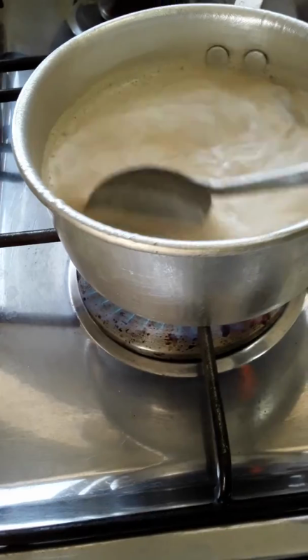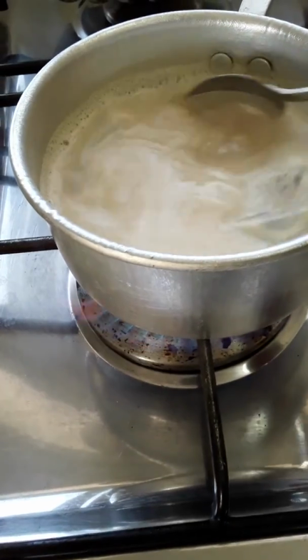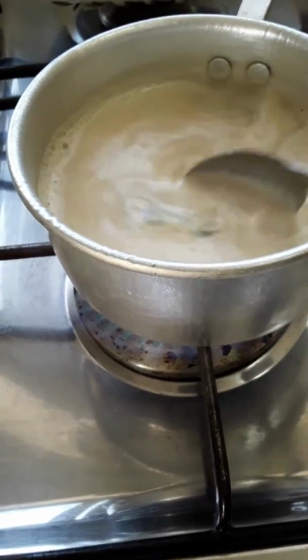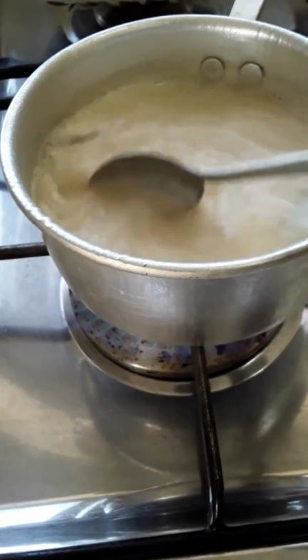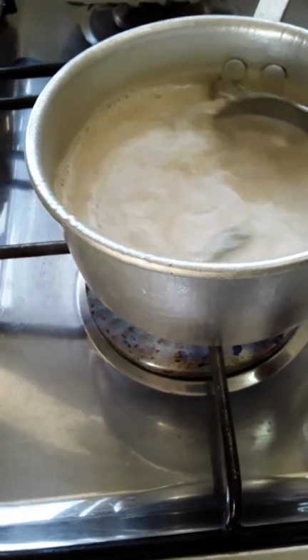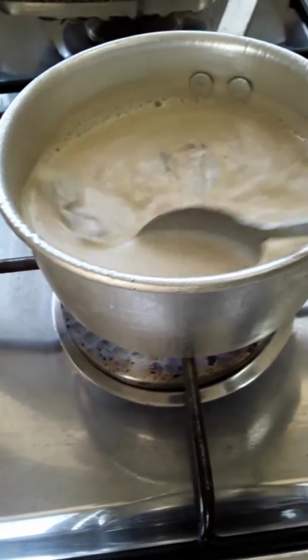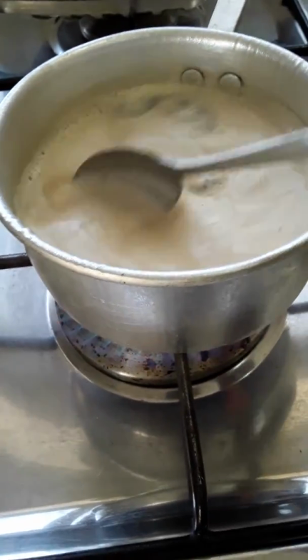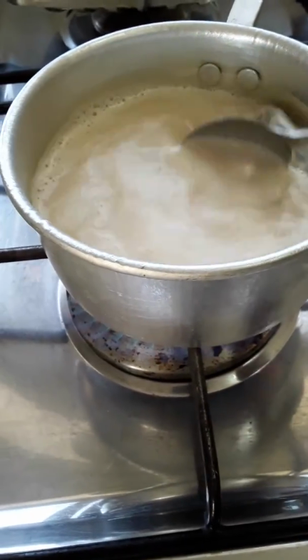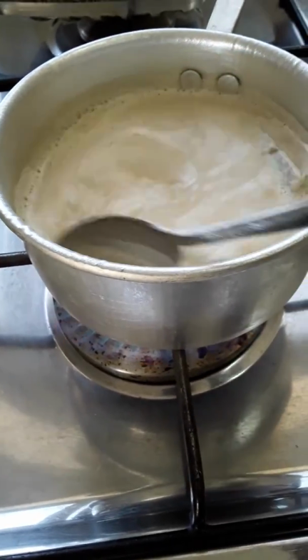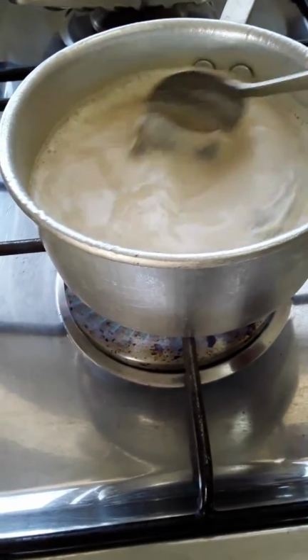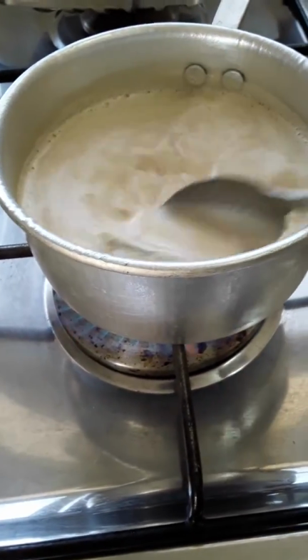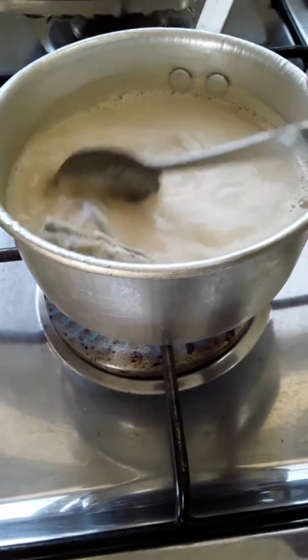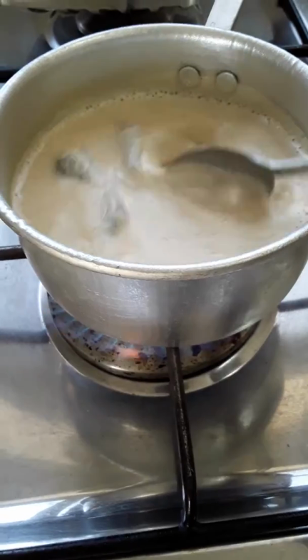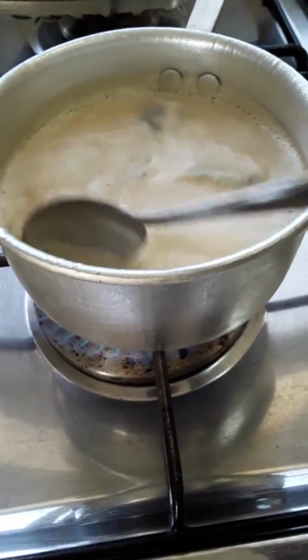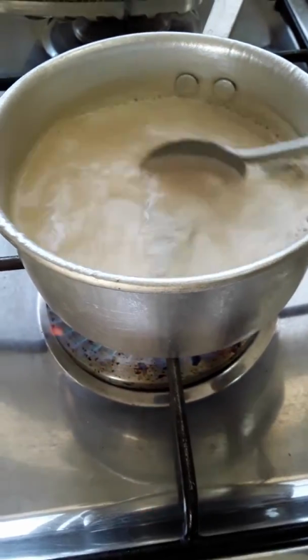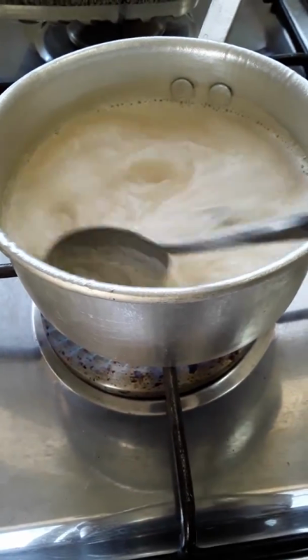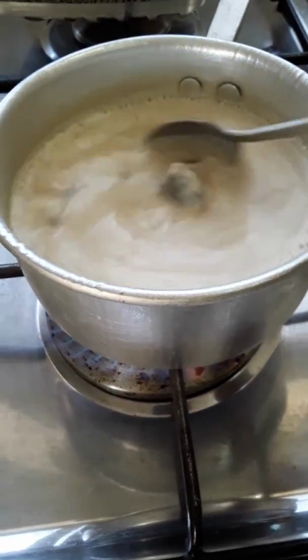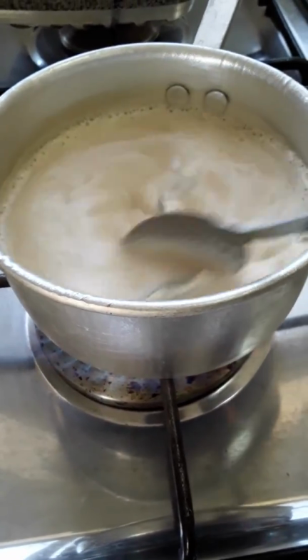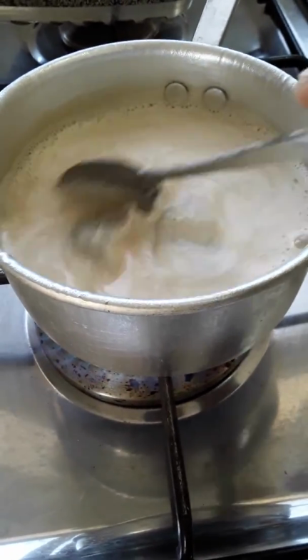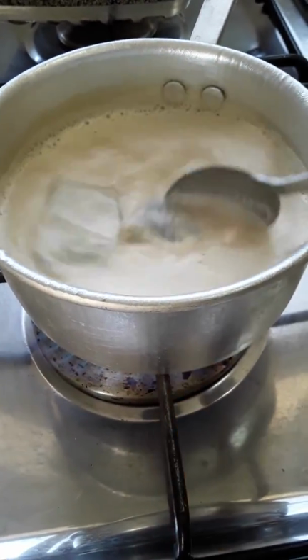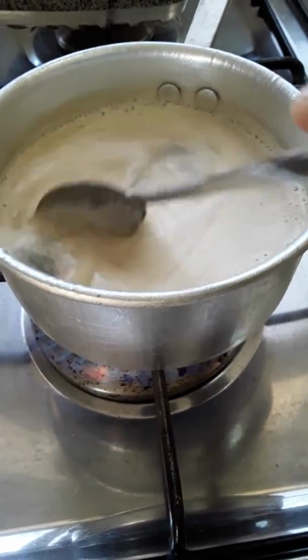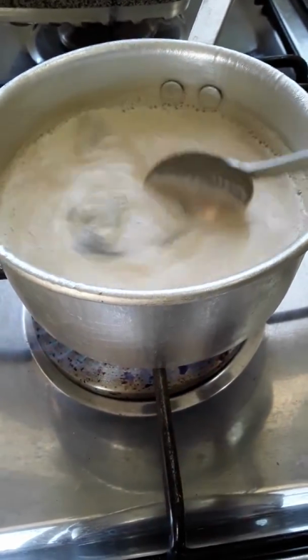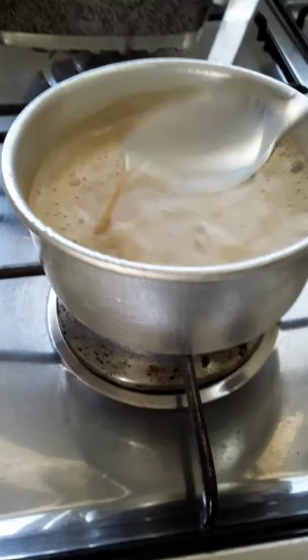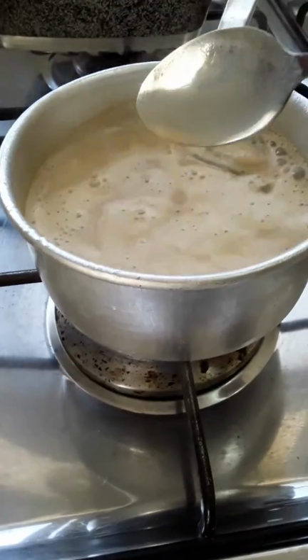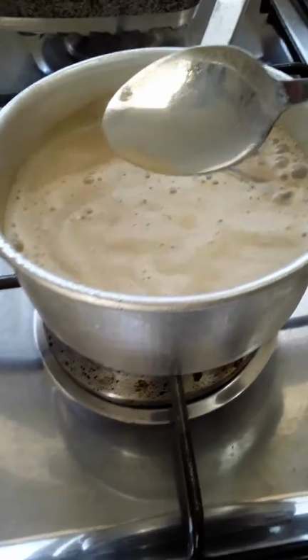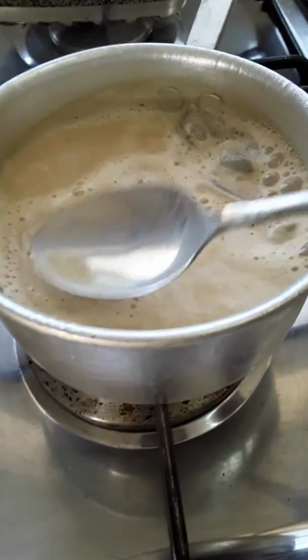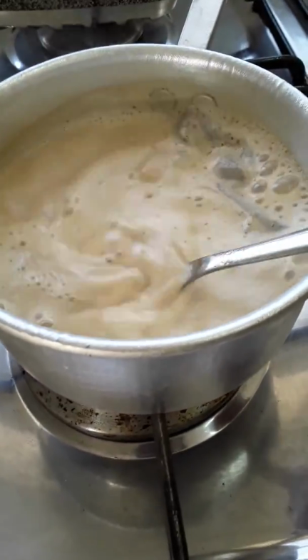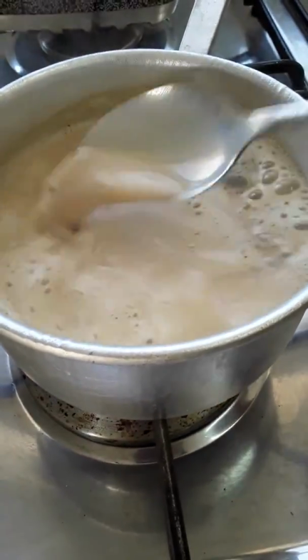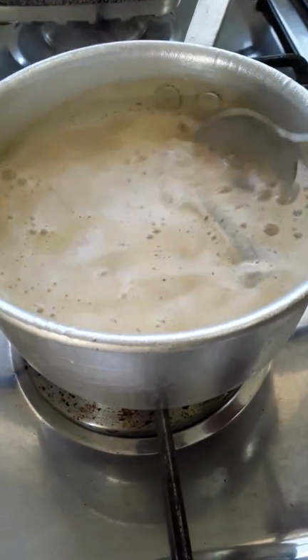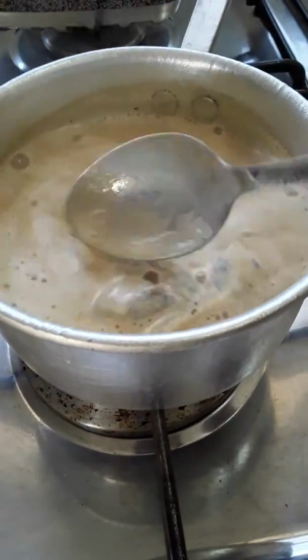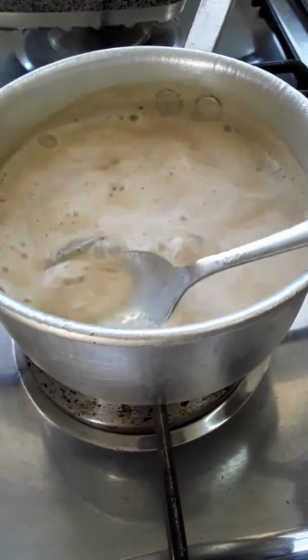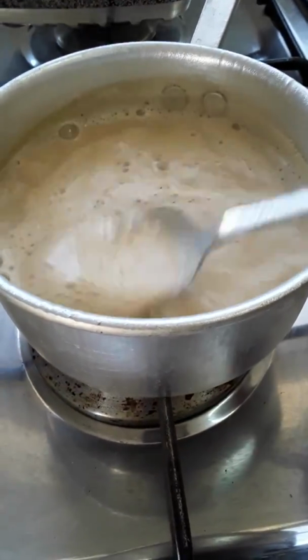And always, guys, always stir it, so it will not burn the dough in the pot.